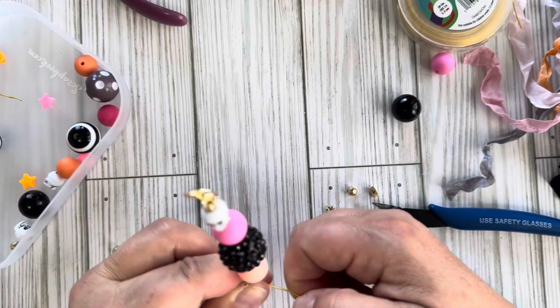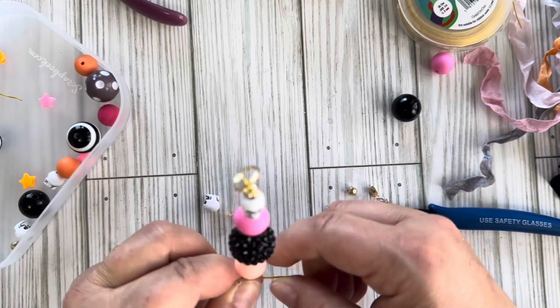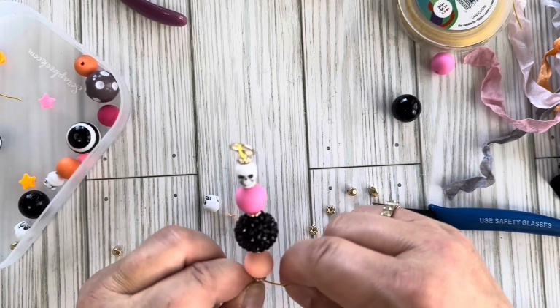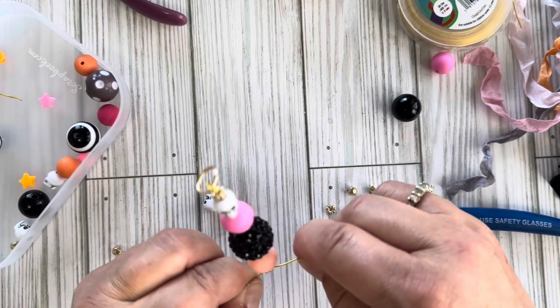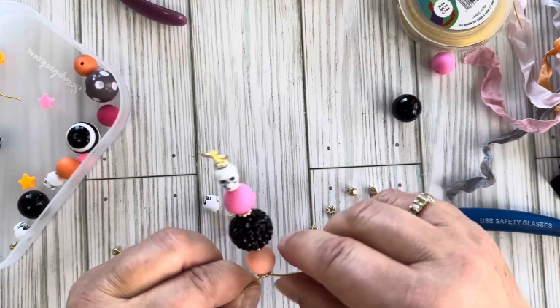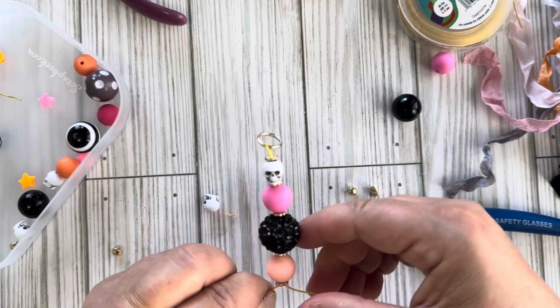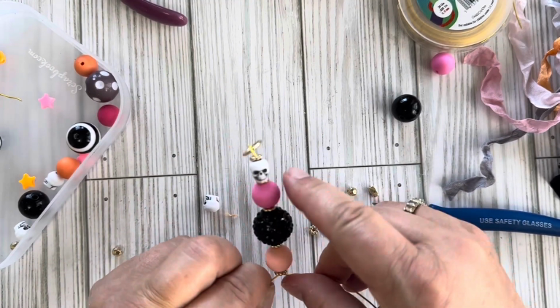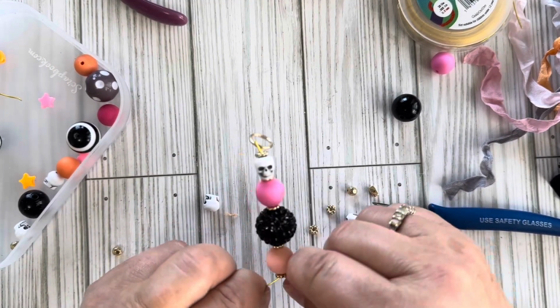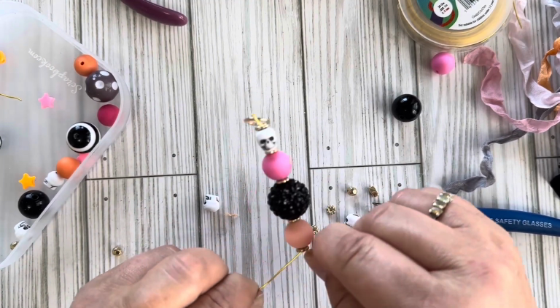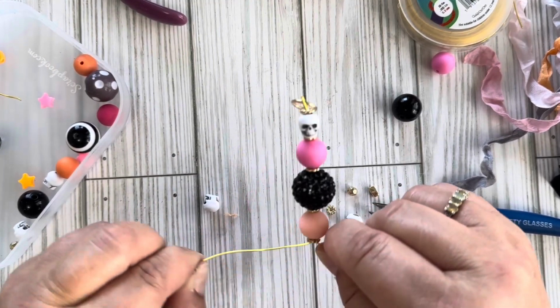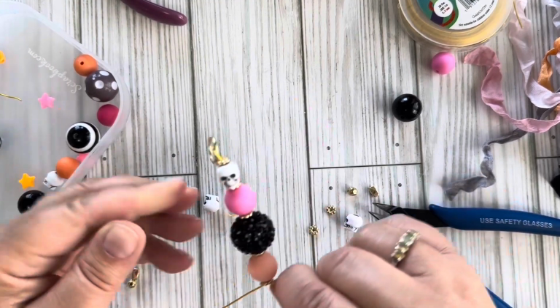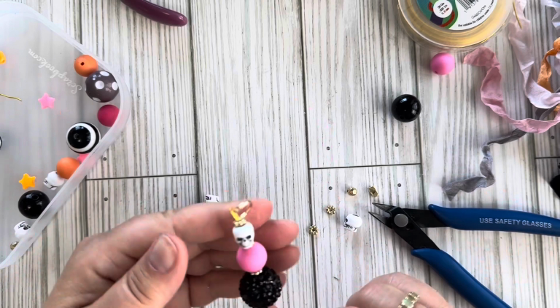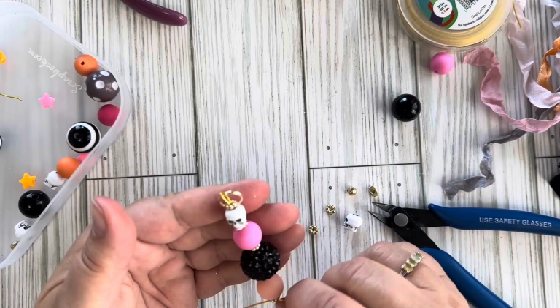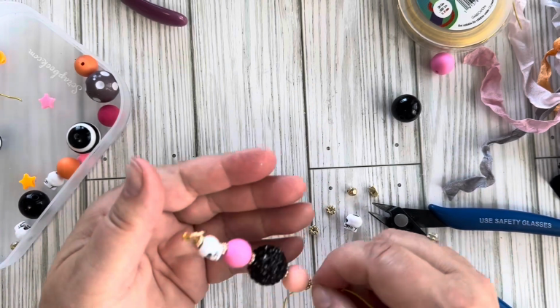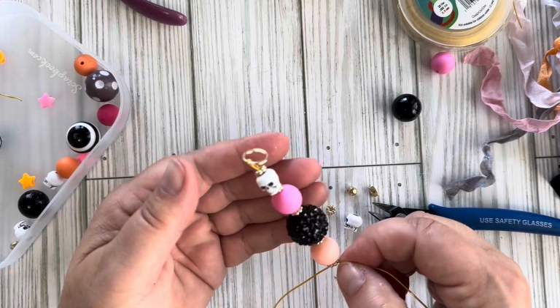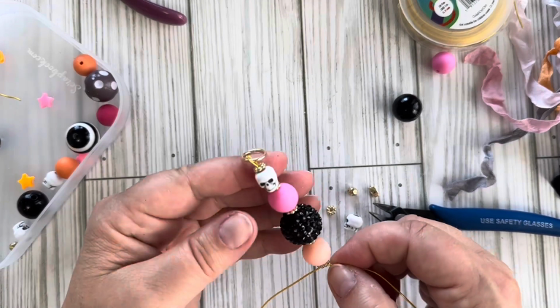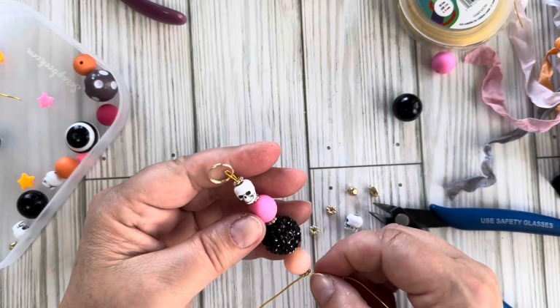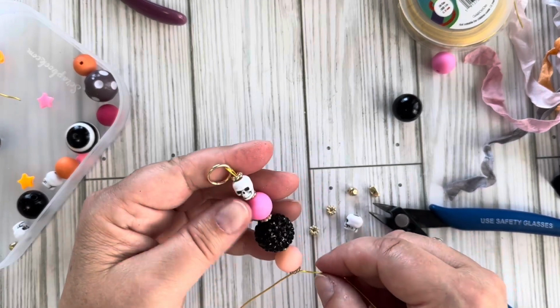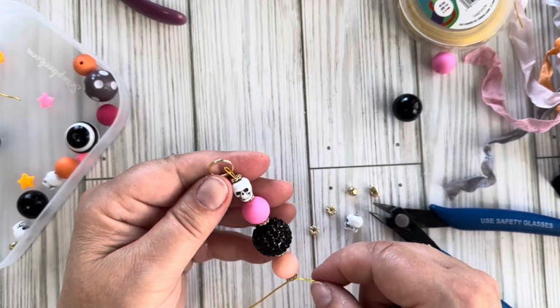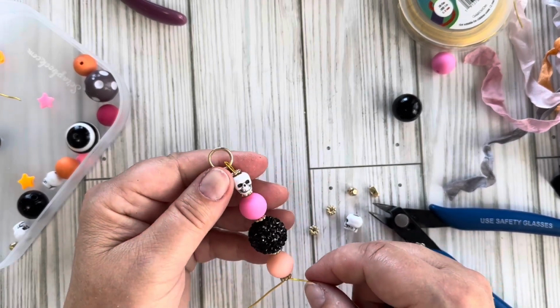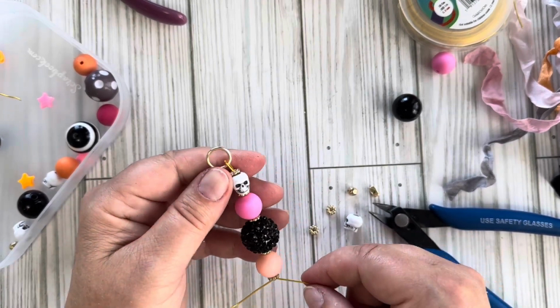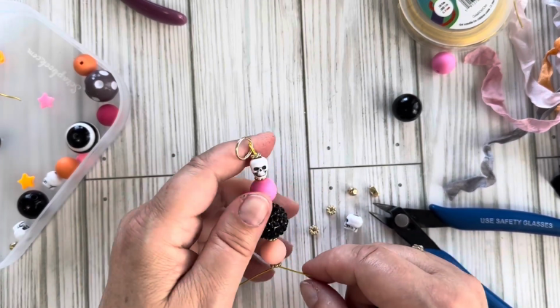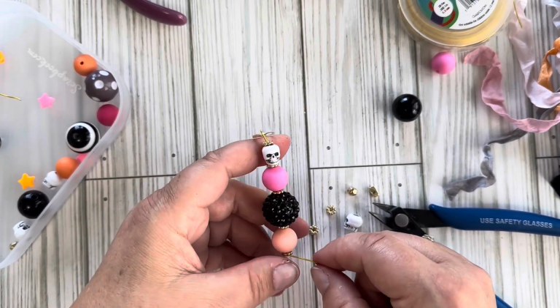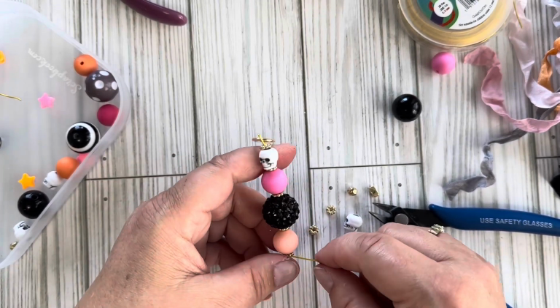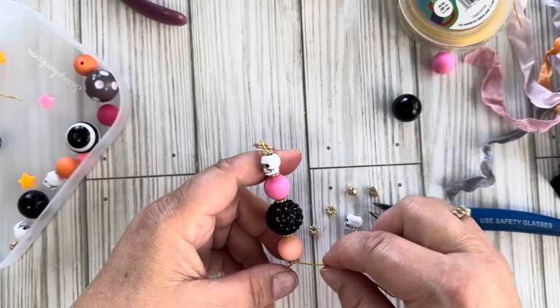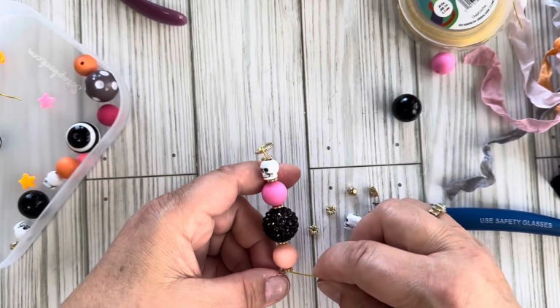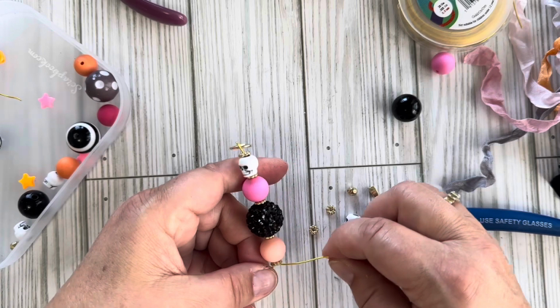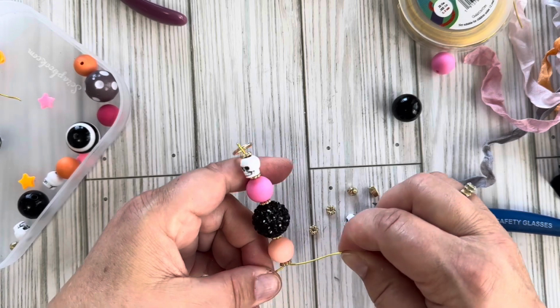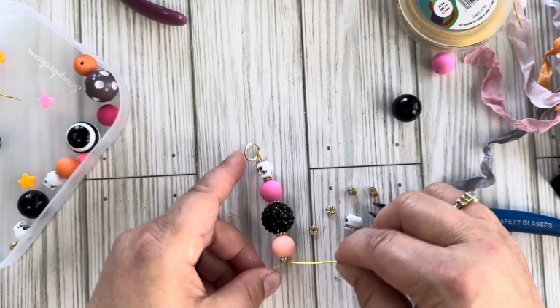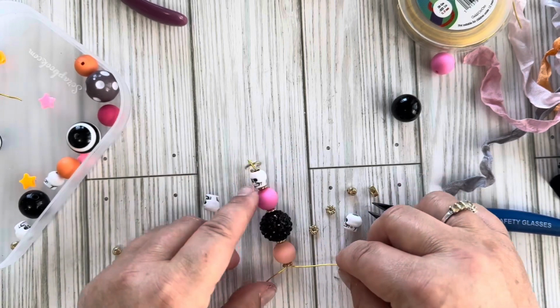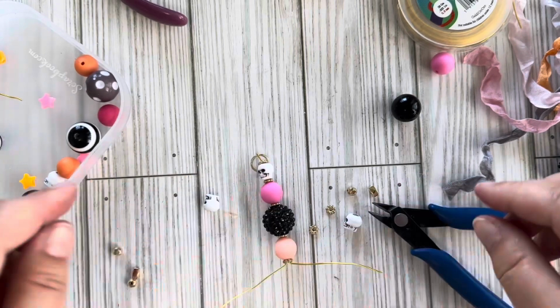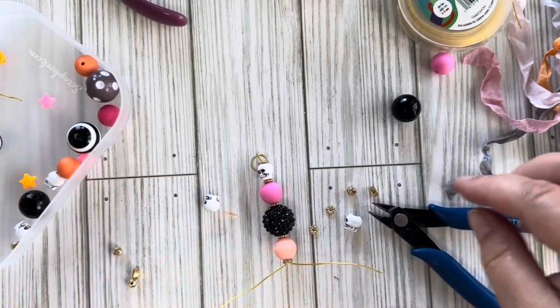There is the top part of the bead dangle. Now I'm going to go get some seam binding and add it to the bottom to make the tassel.